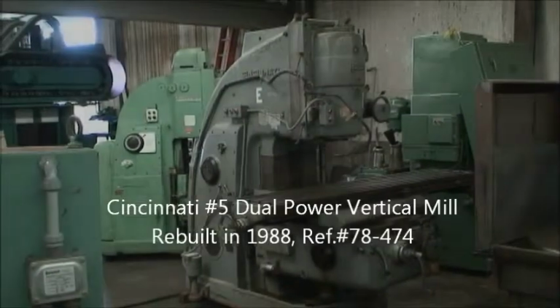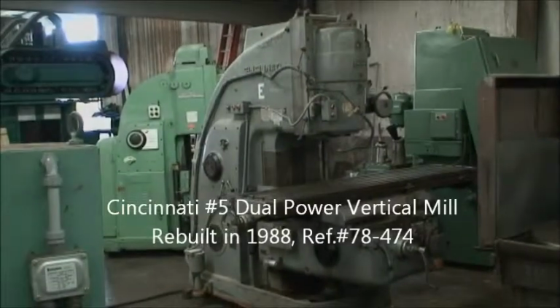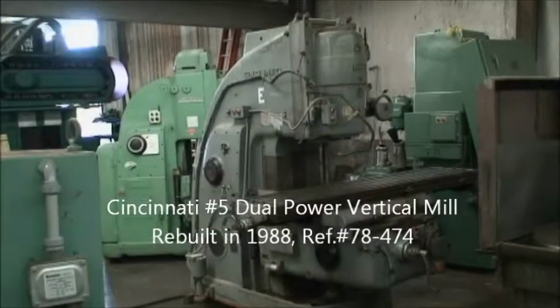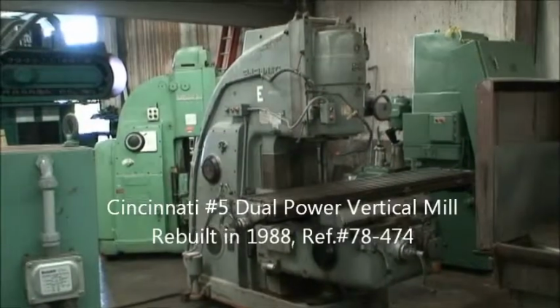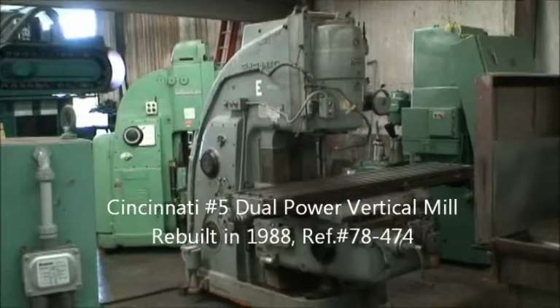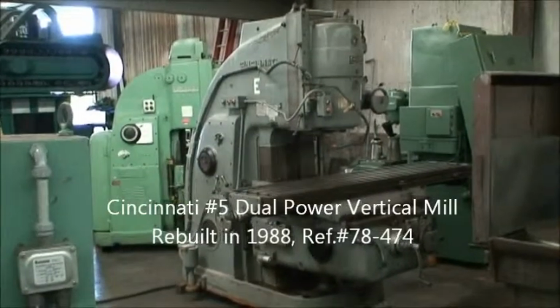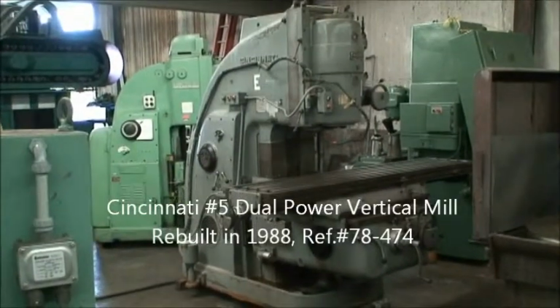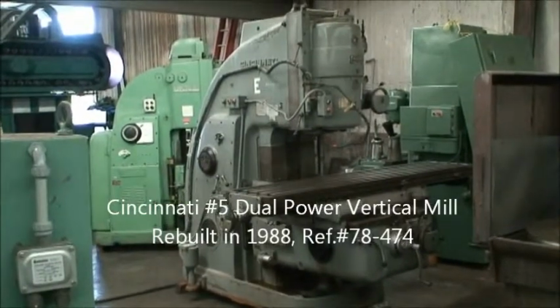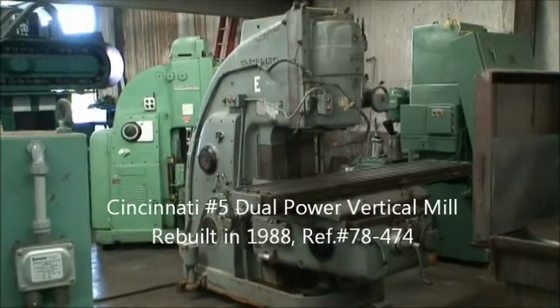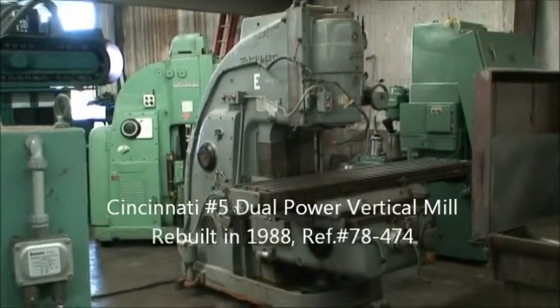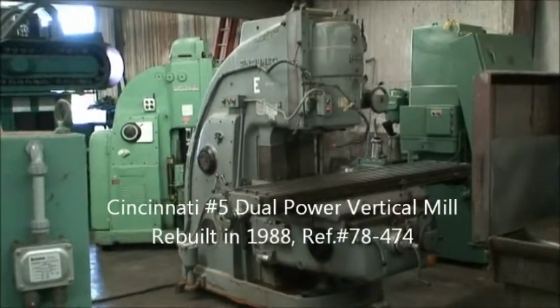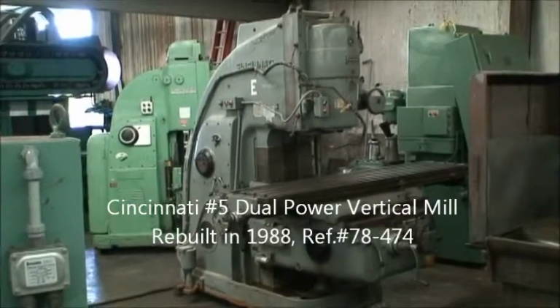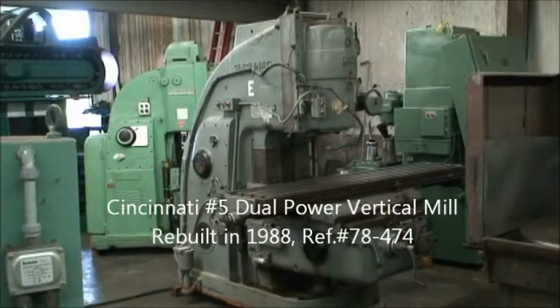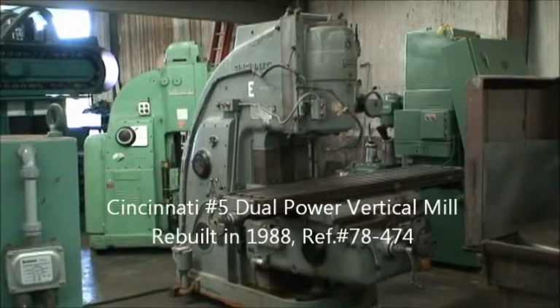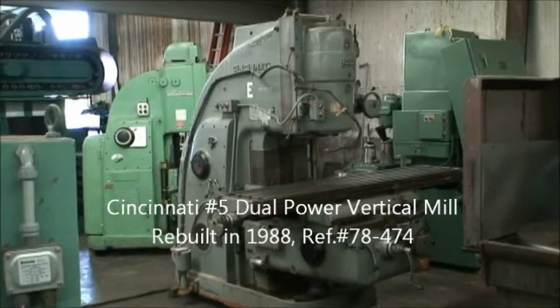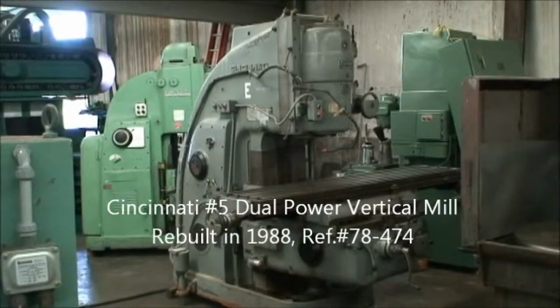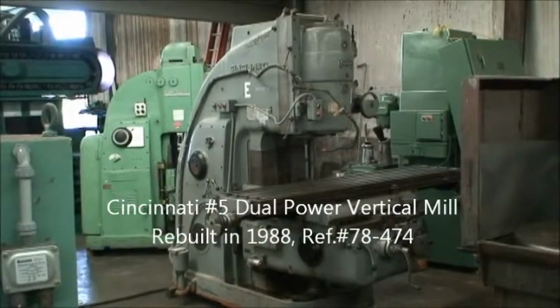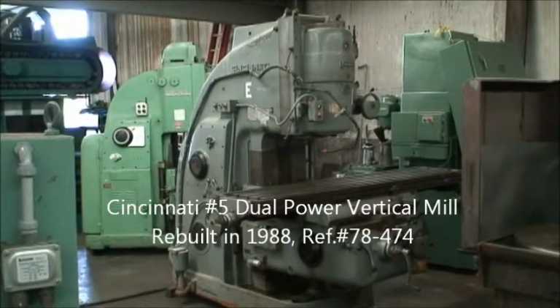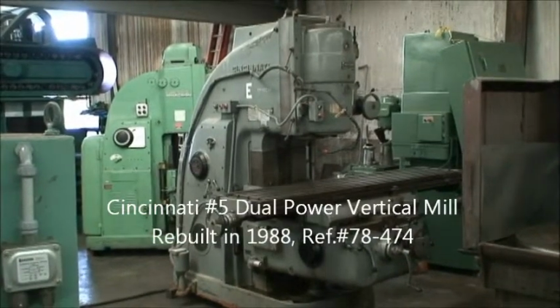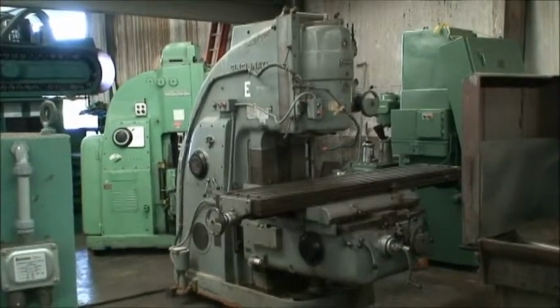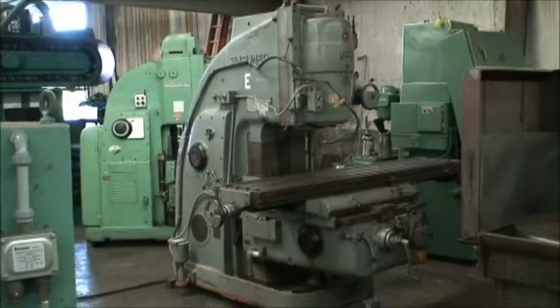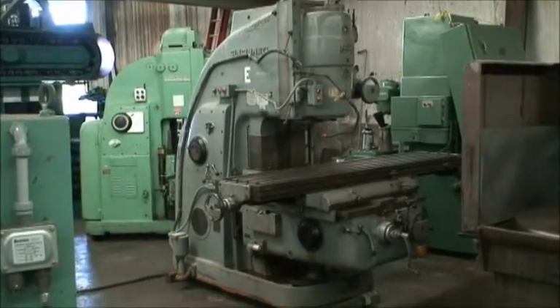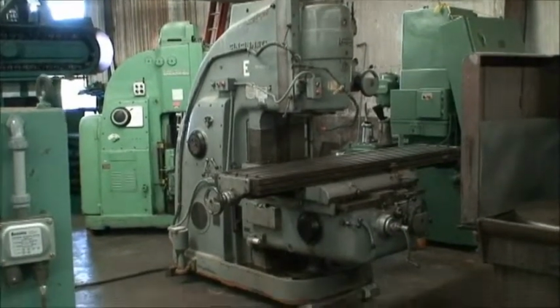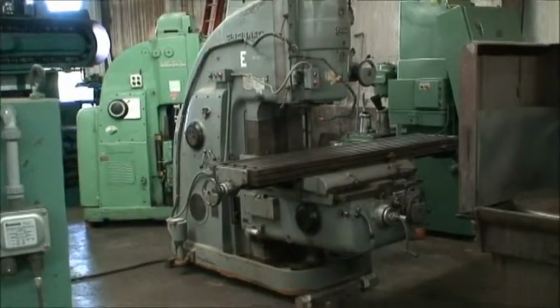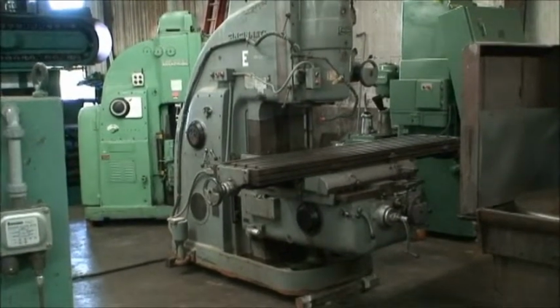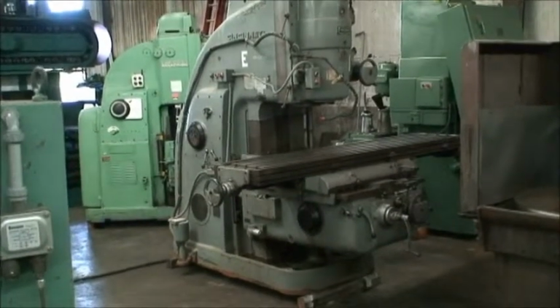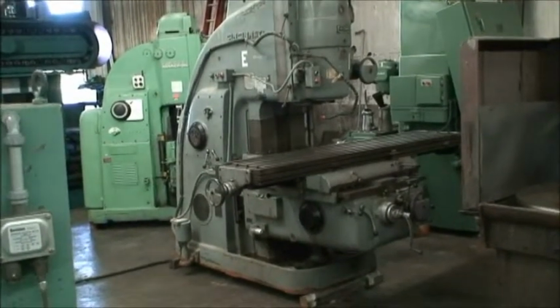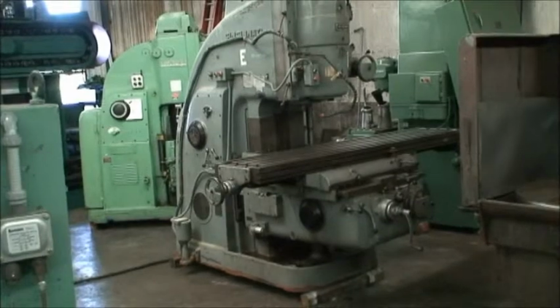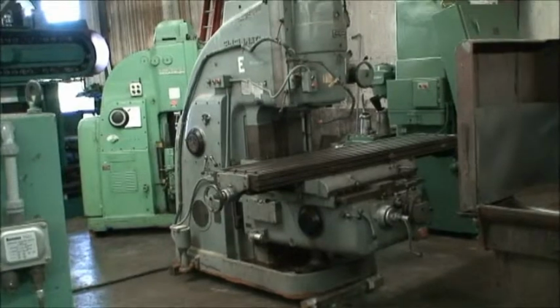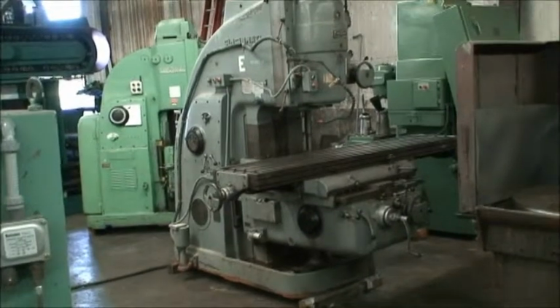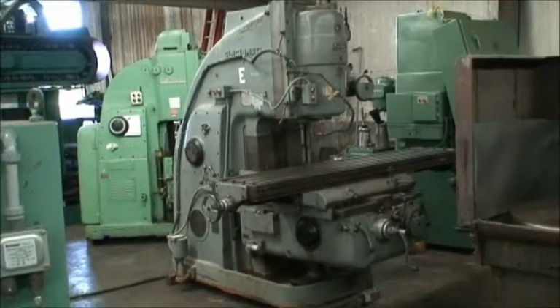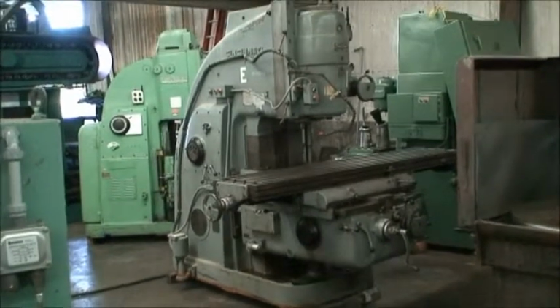Hello and welcome to Industrial Surplus. We are pleased to present this Cincinnati vertical milling machine — it's a model number 5 dual power.